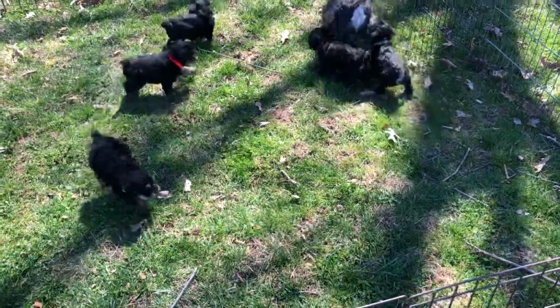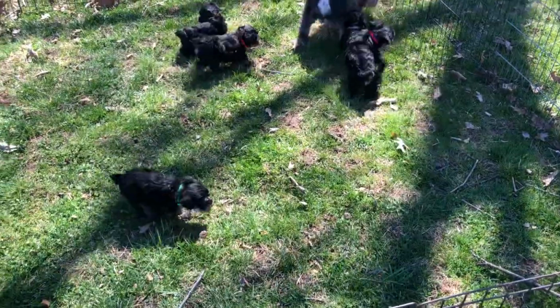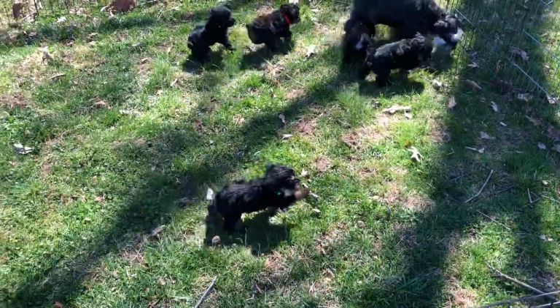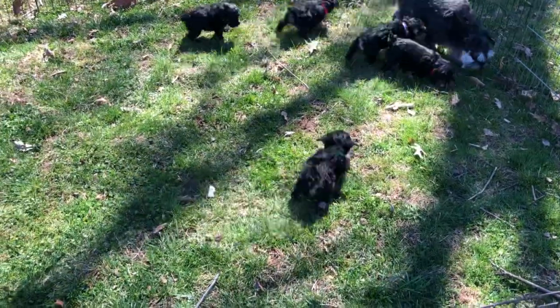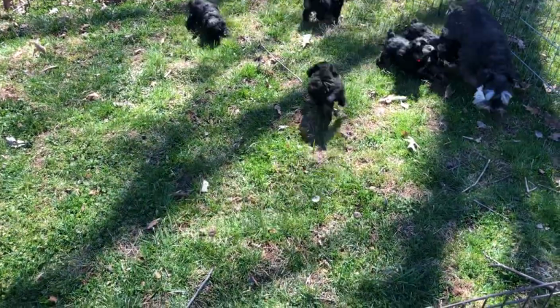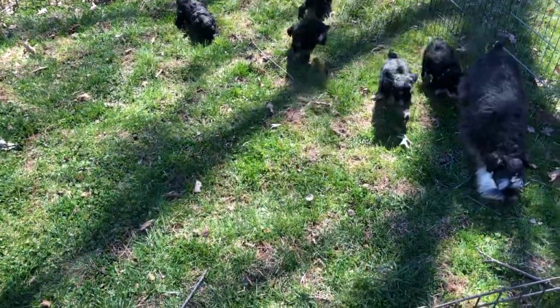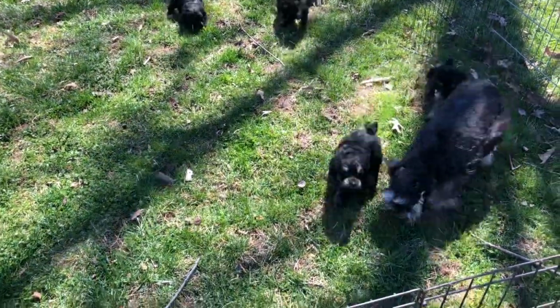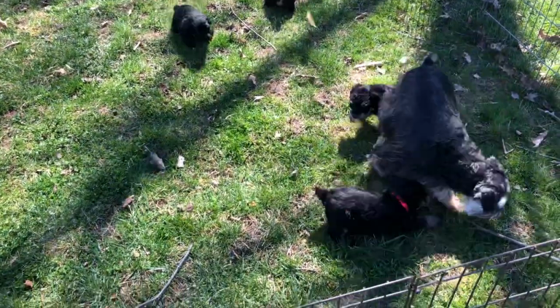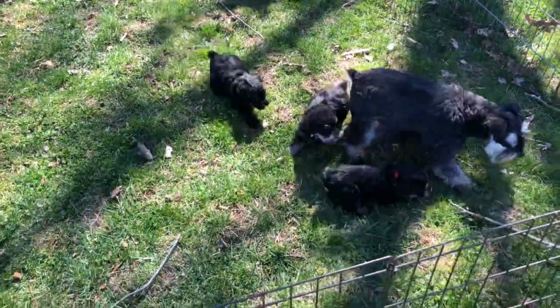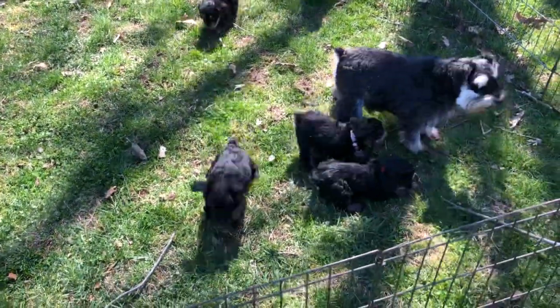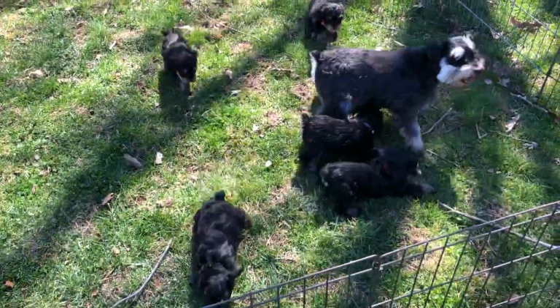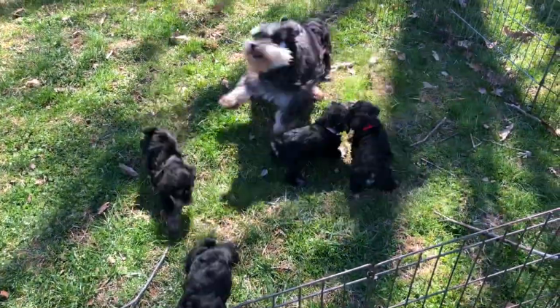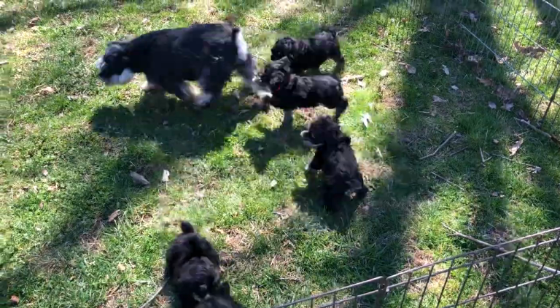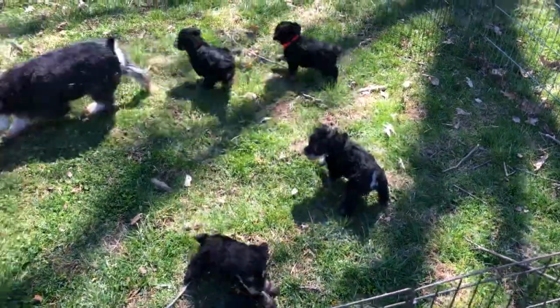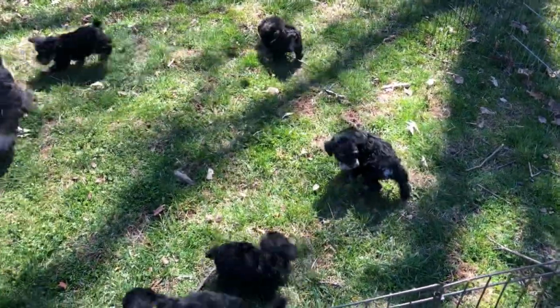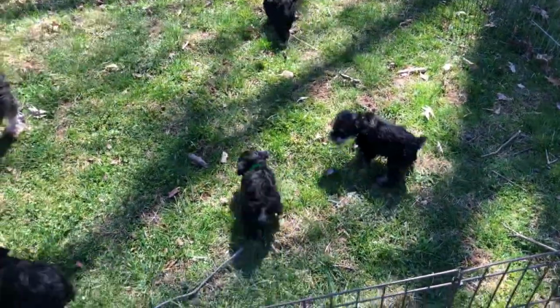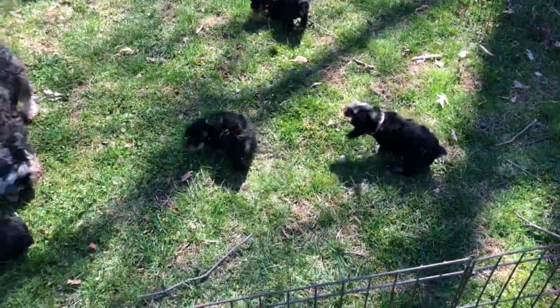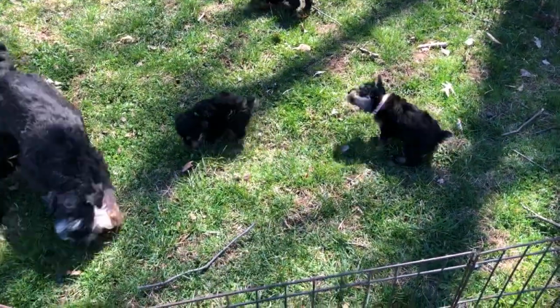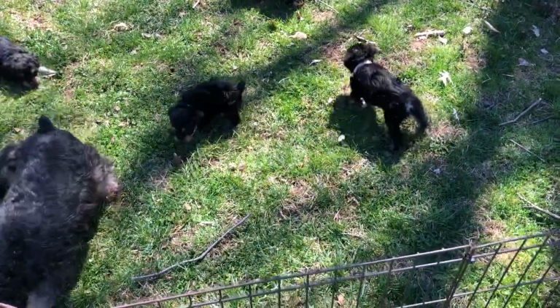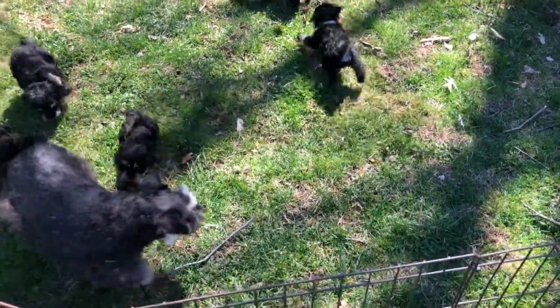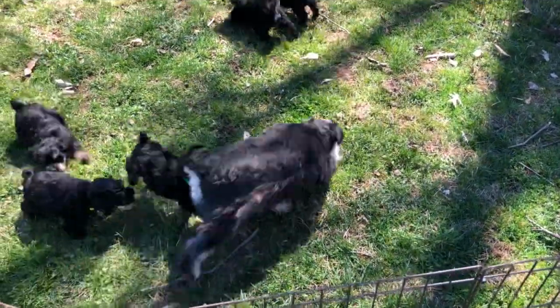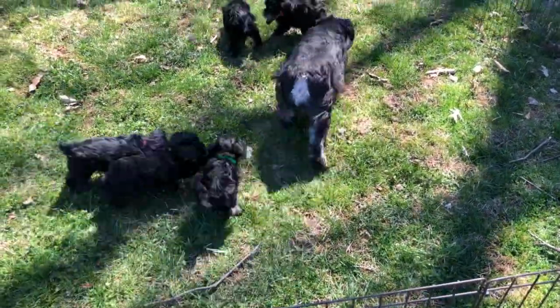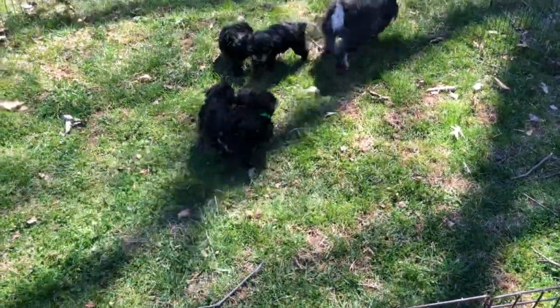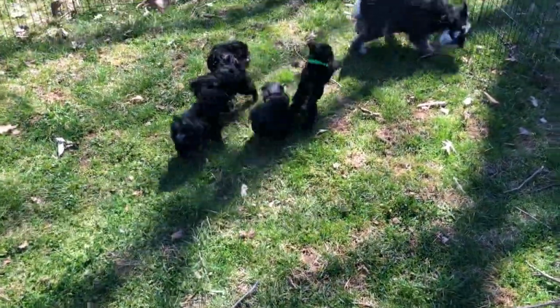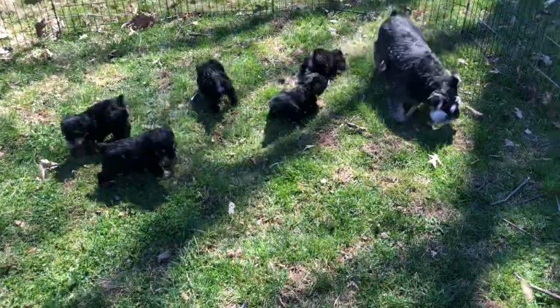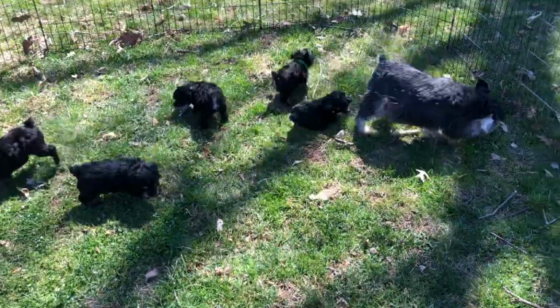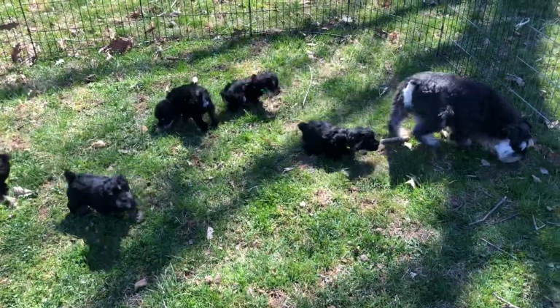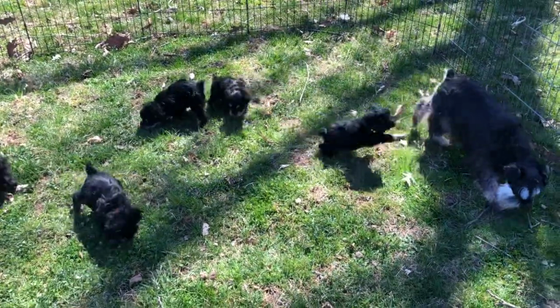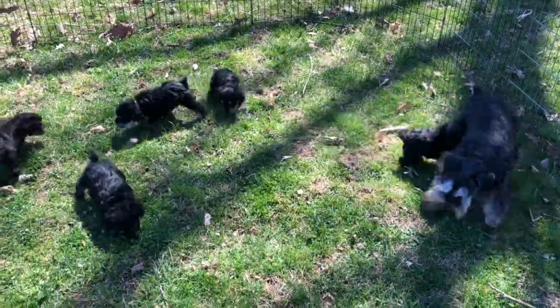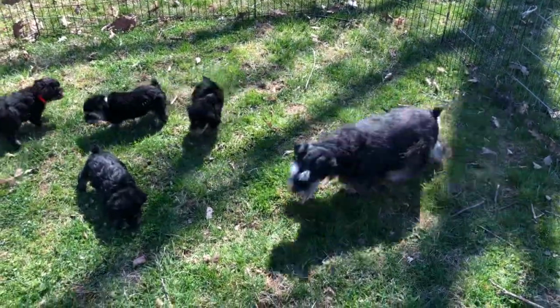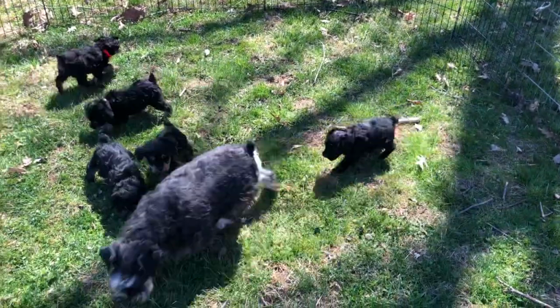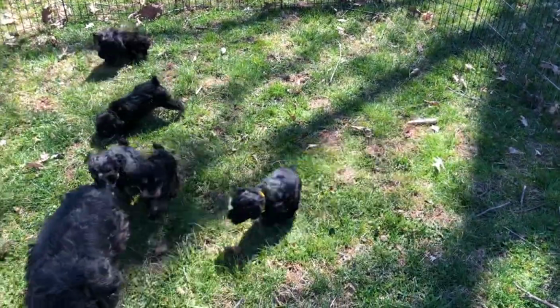Anna has really done a good job with them, except she's eaten so much puppy food she's so fat. We're going to take about eight pounds off of Anna when she's done. I think she's been eating more than her fair share of puppy food, that's for sure.